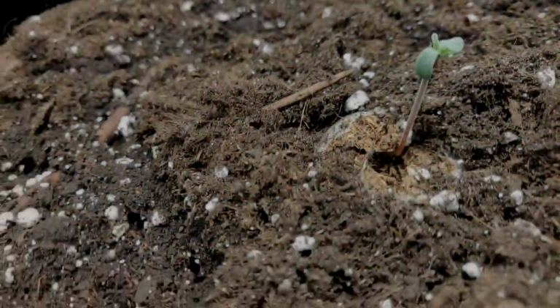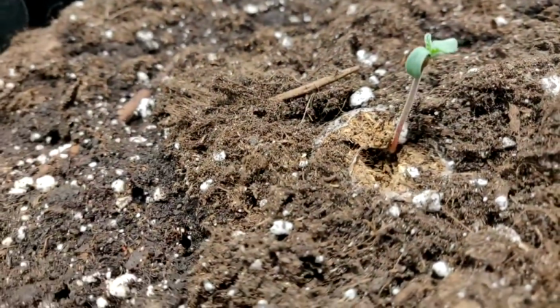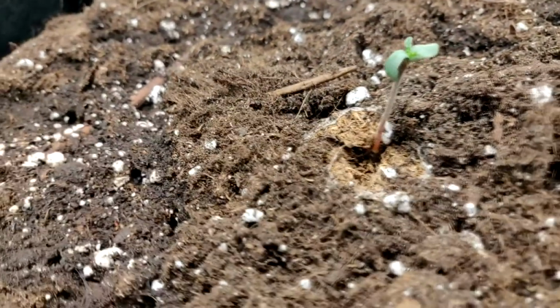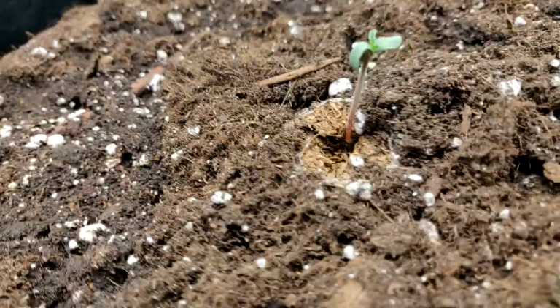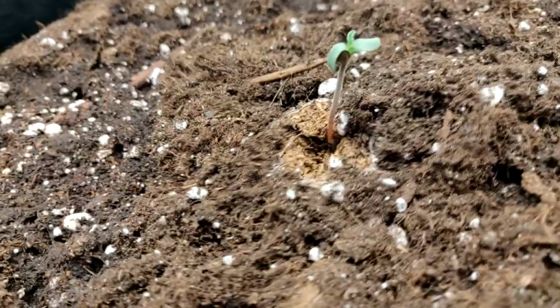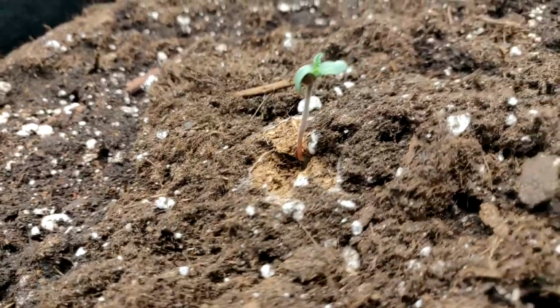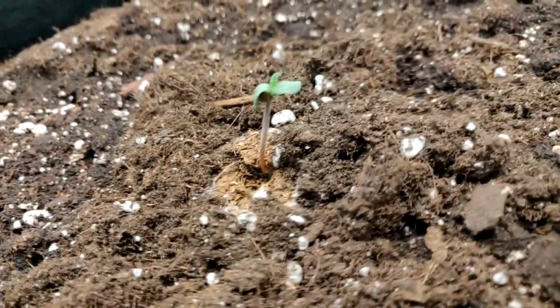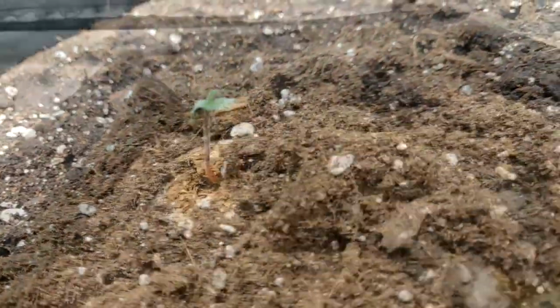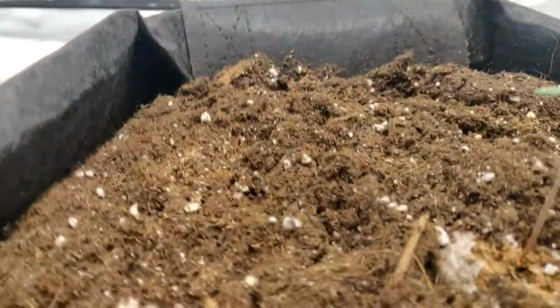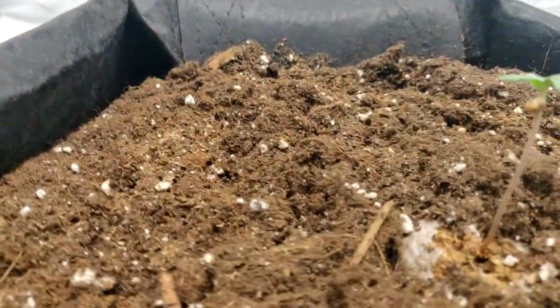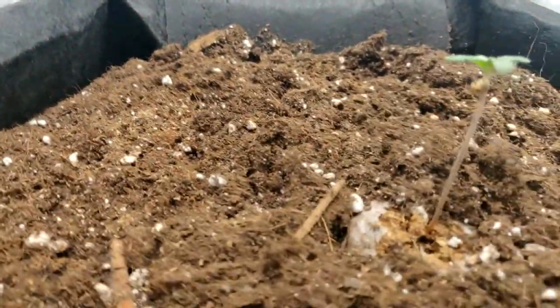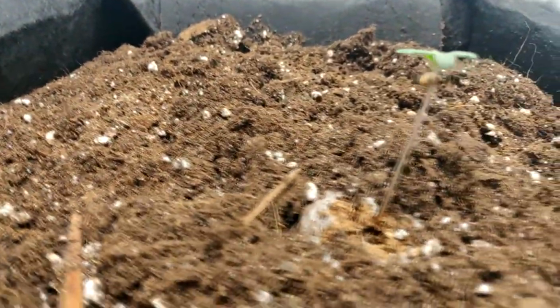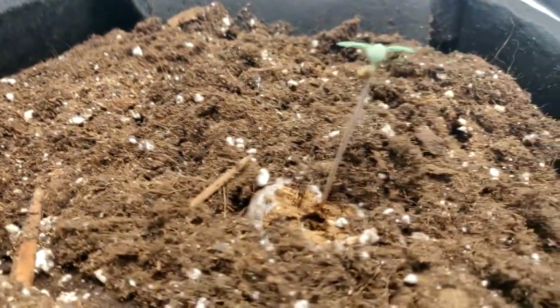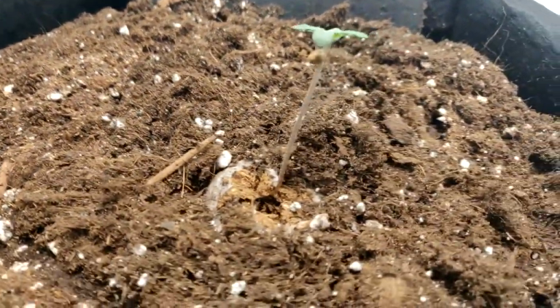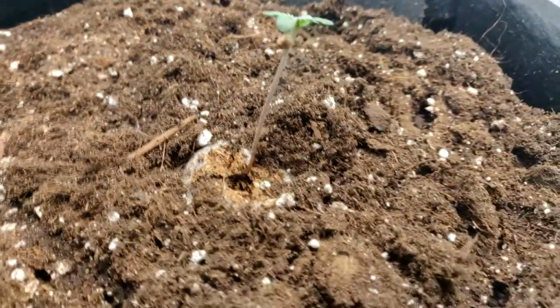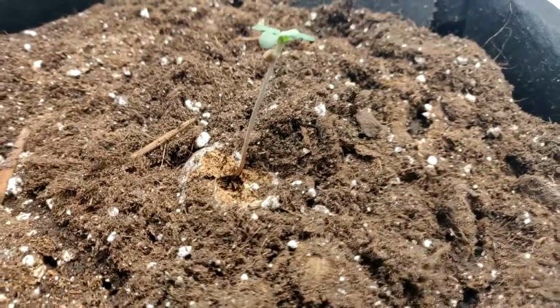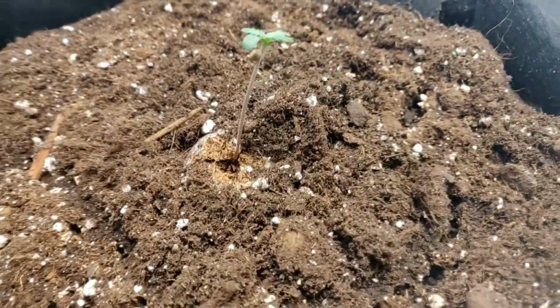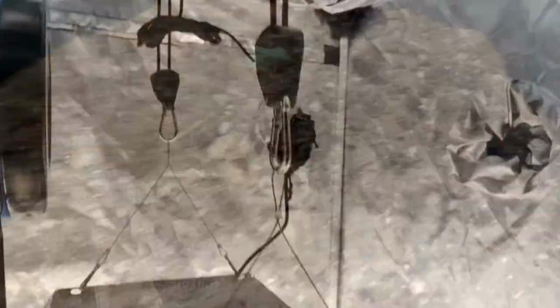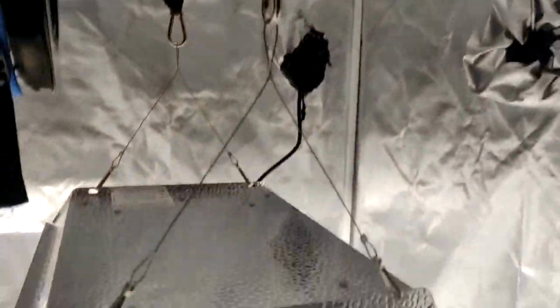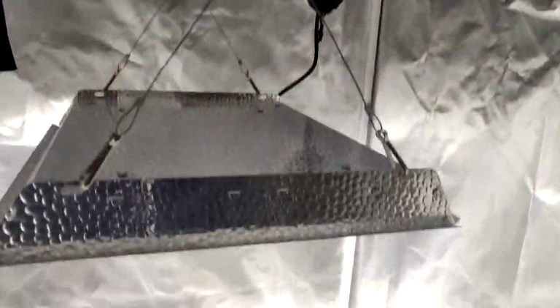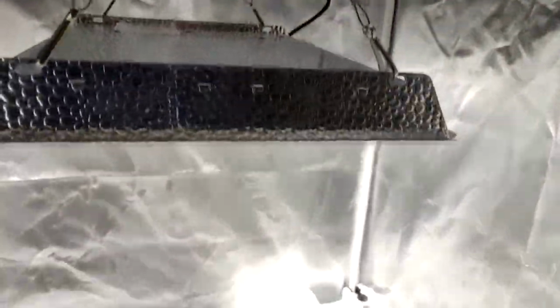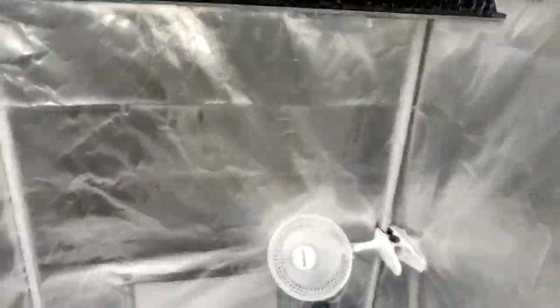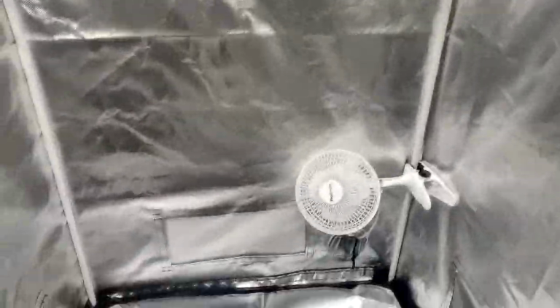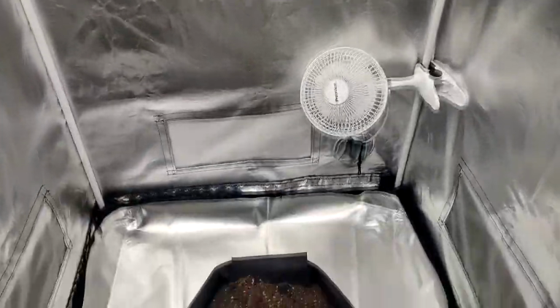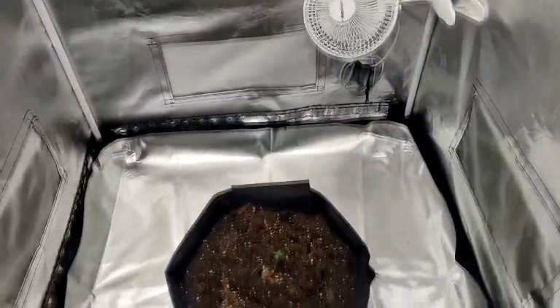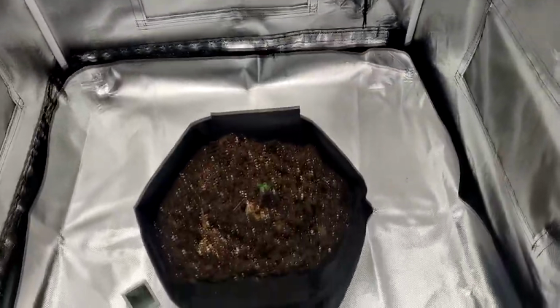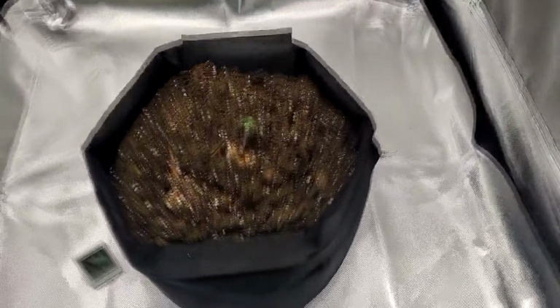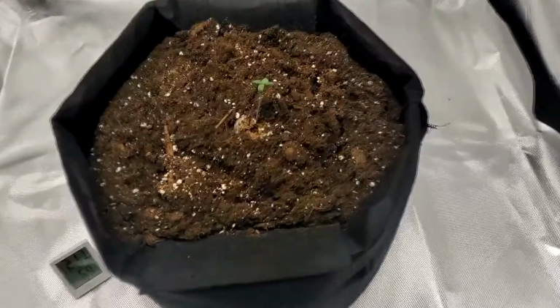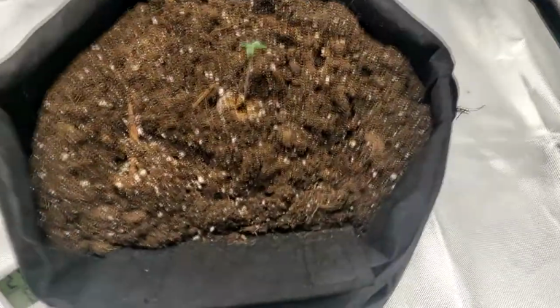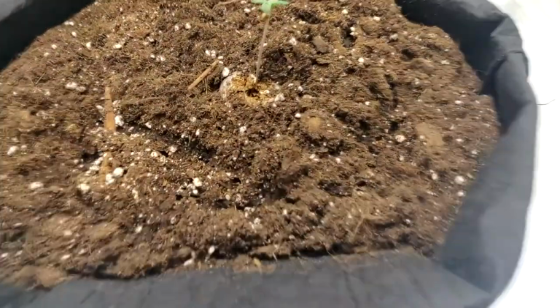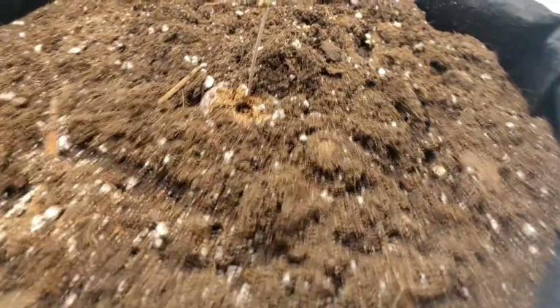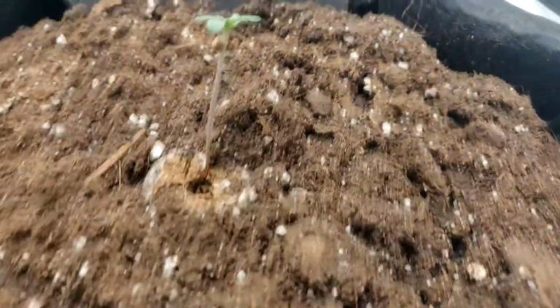She's still growing well a day later. Two days later and the seedling has reached pretty high for the light. I'm going to move it down just a little. She's reached the vegetative stage, so the next week we can start making her huge.